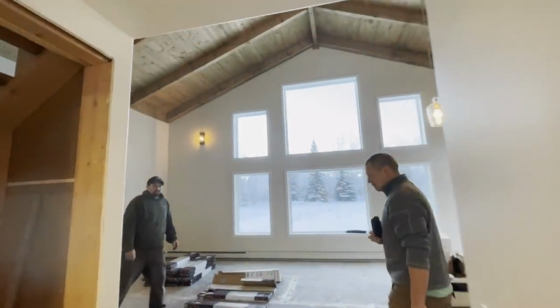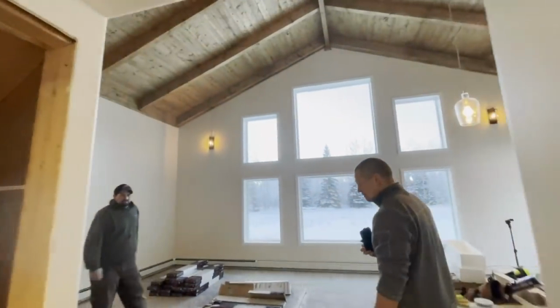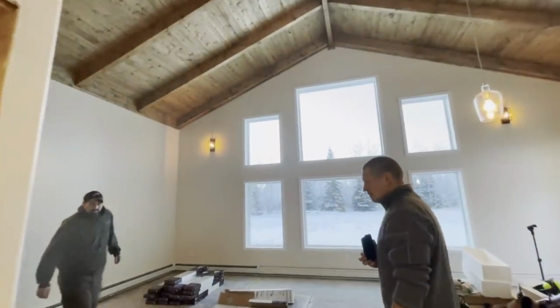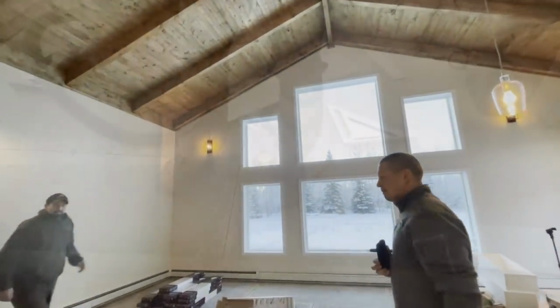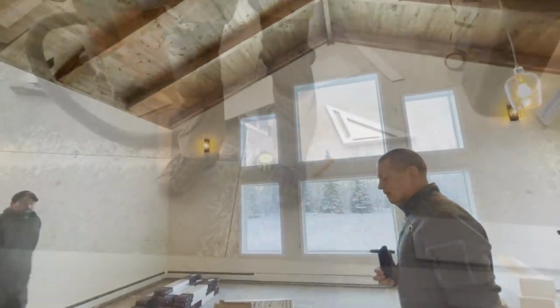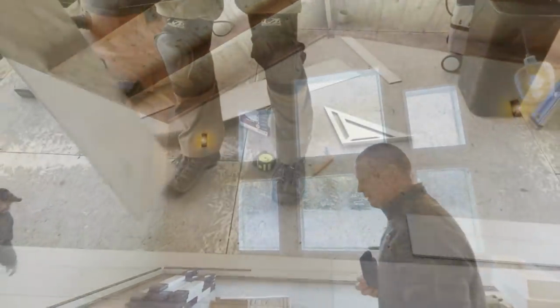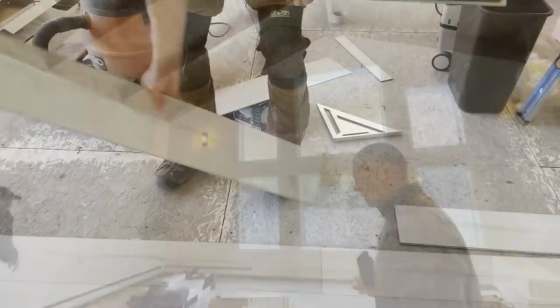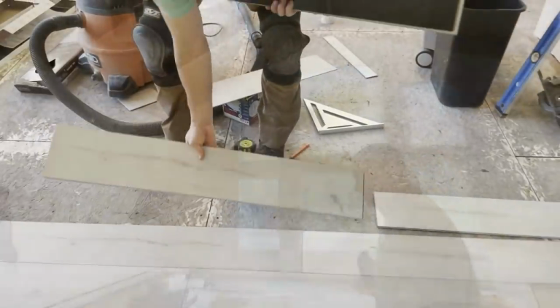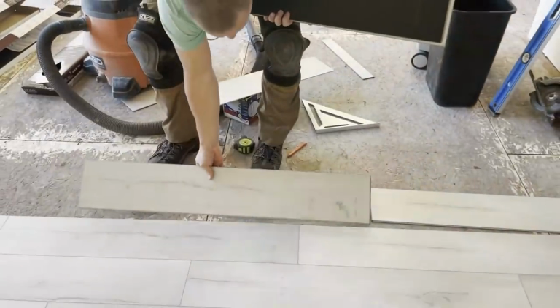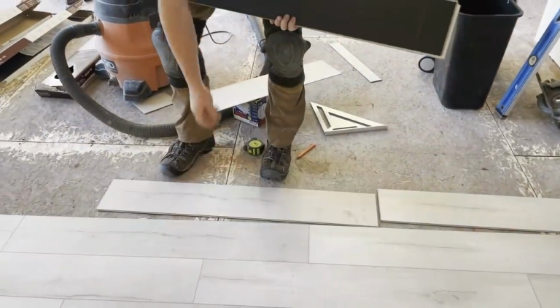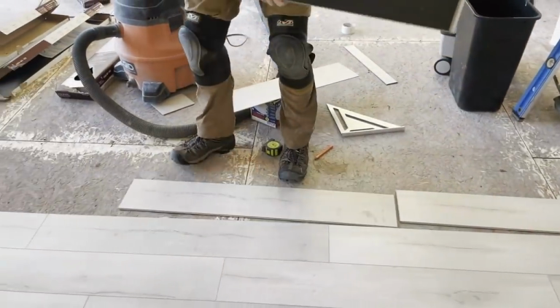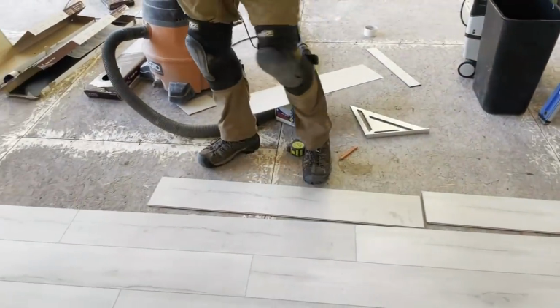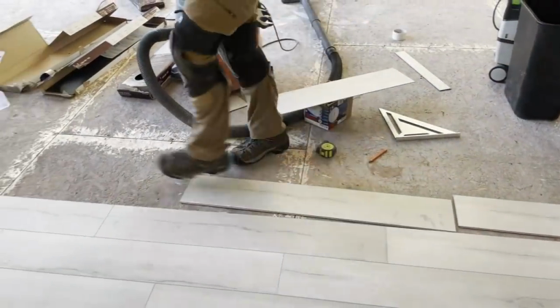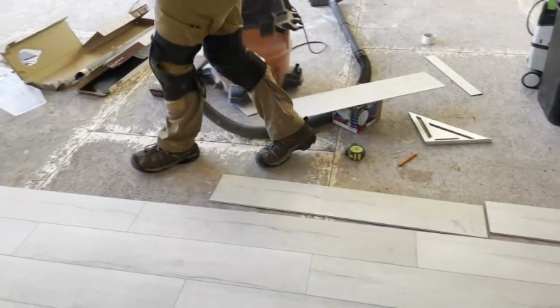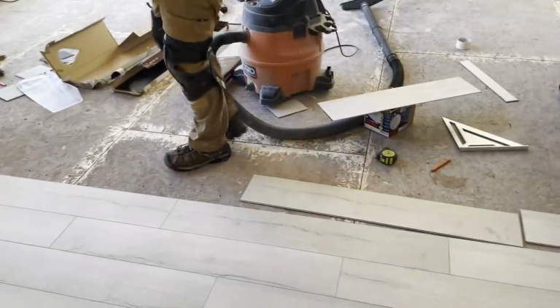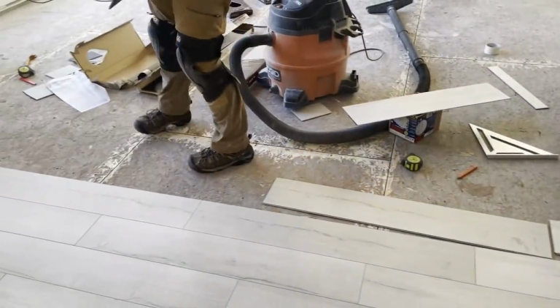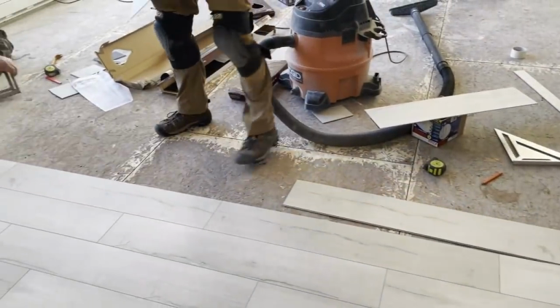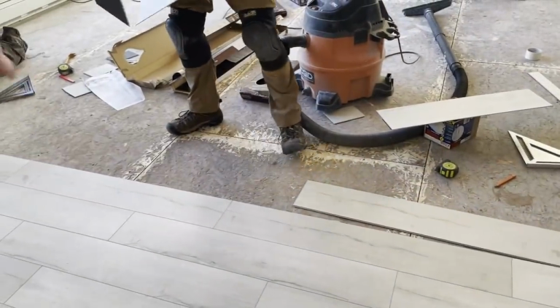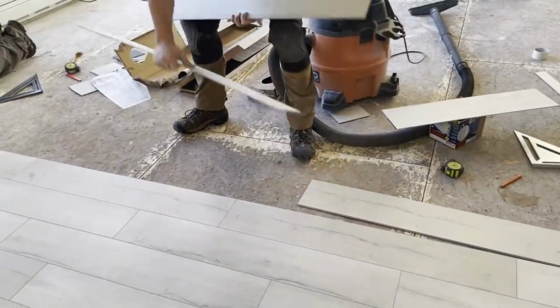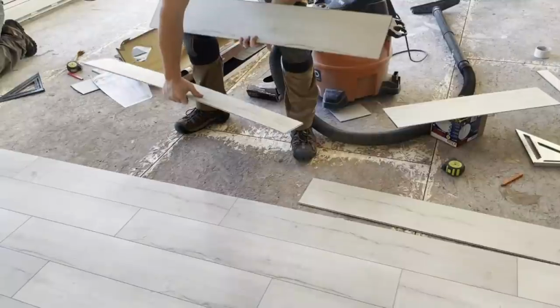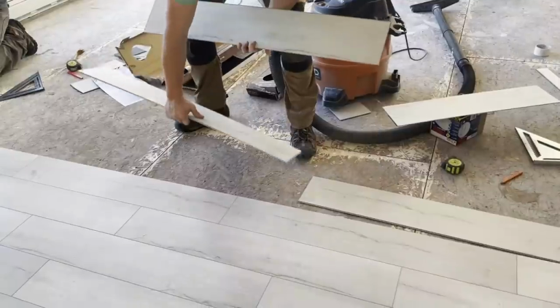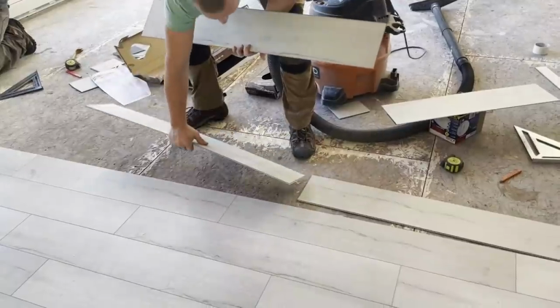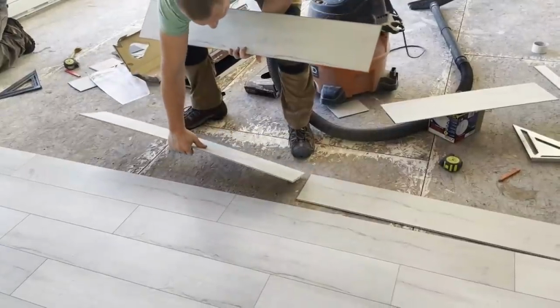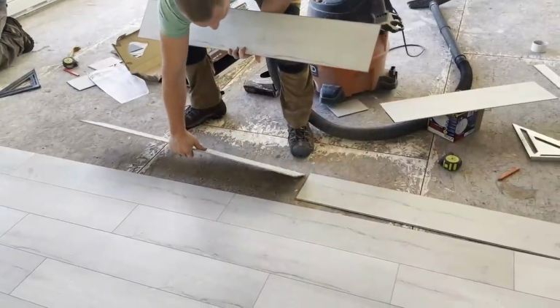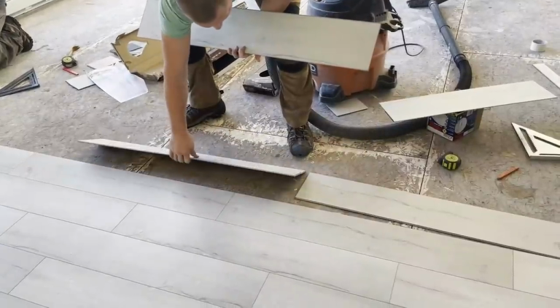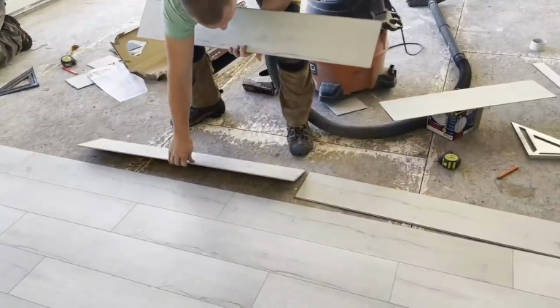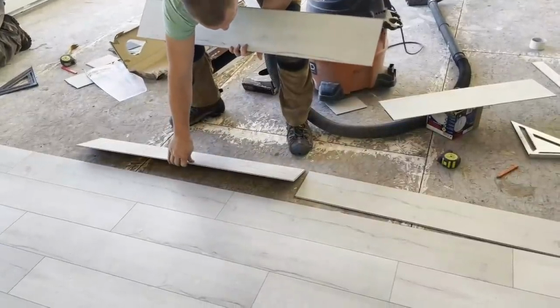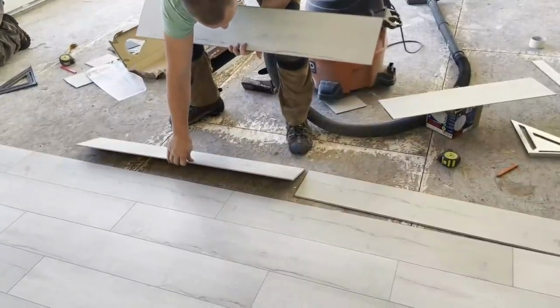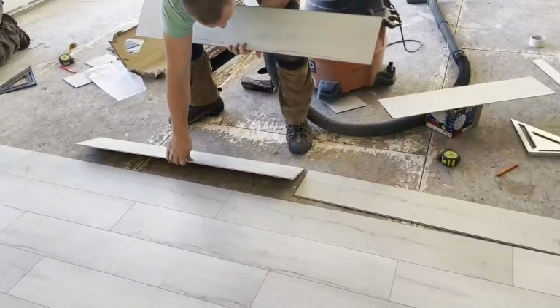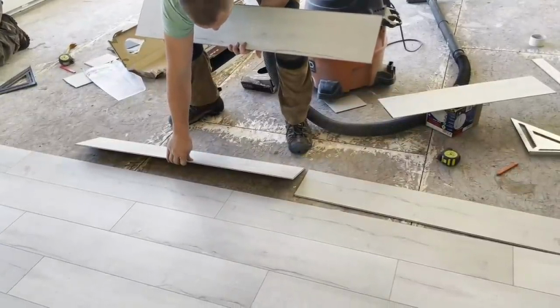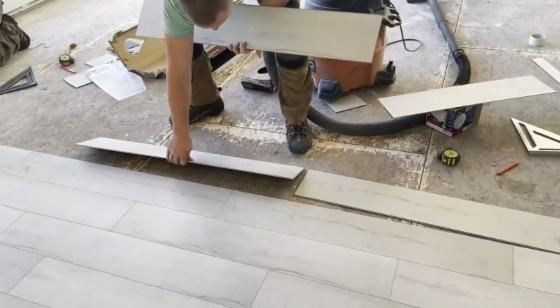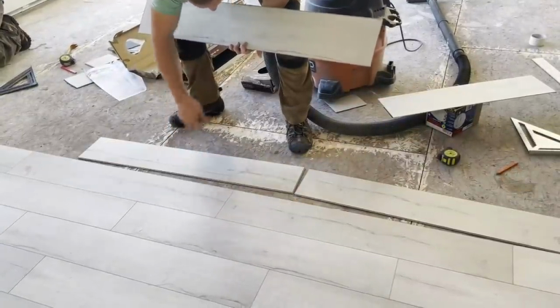The first step is flooring. We're going to go with a vinyl plank flooring. I love it for the easy installation, it's affordable, and most importantly it's family friendly and very durable.